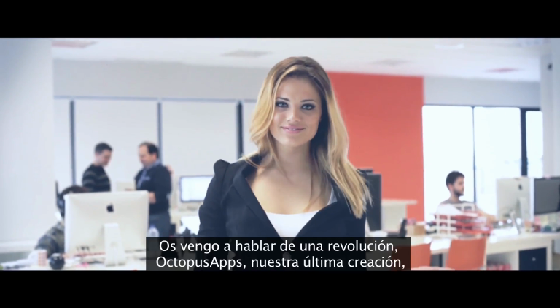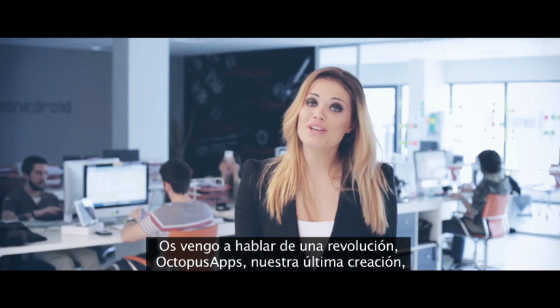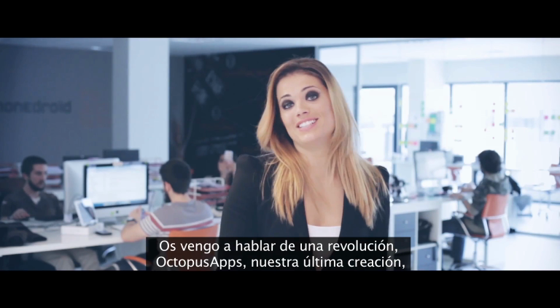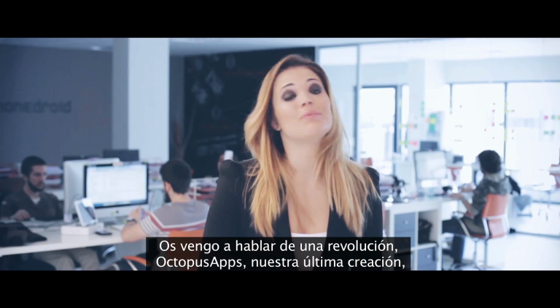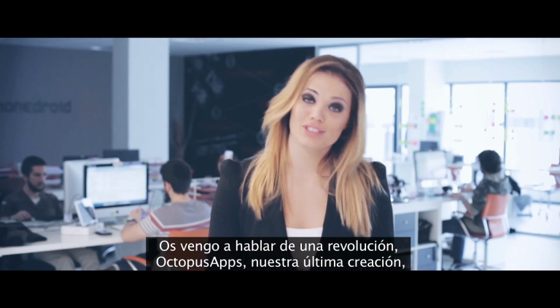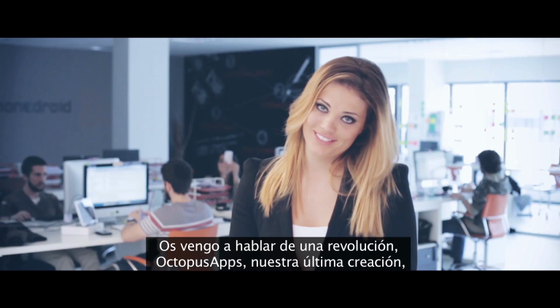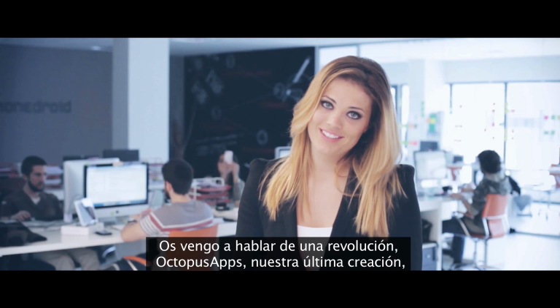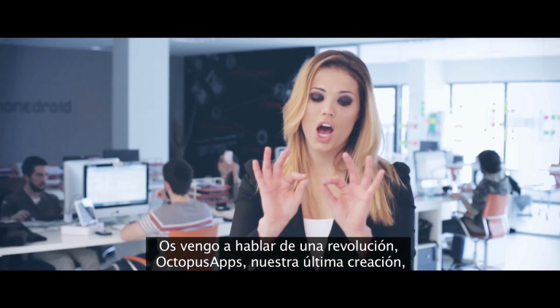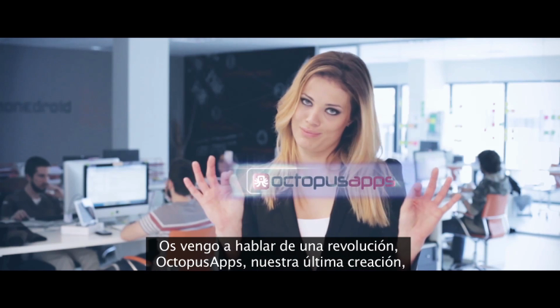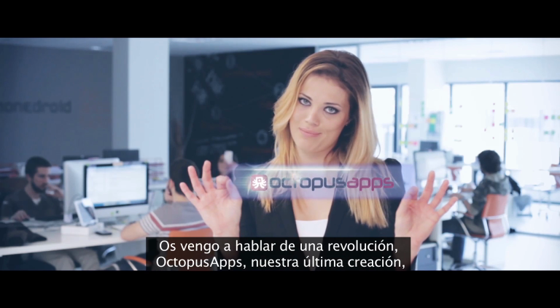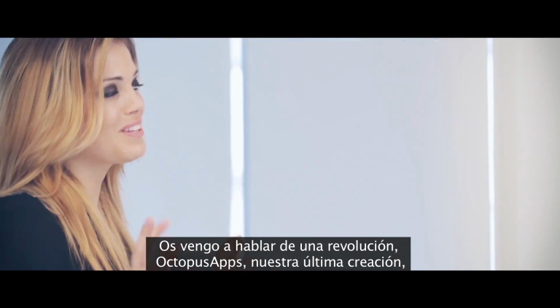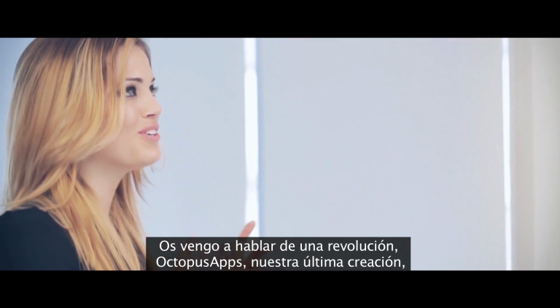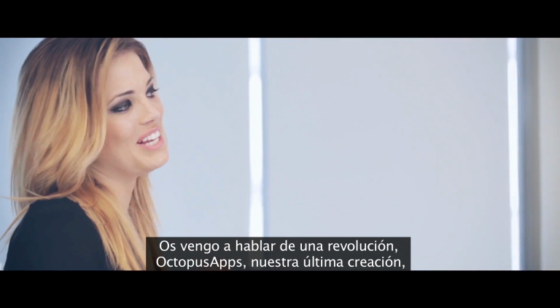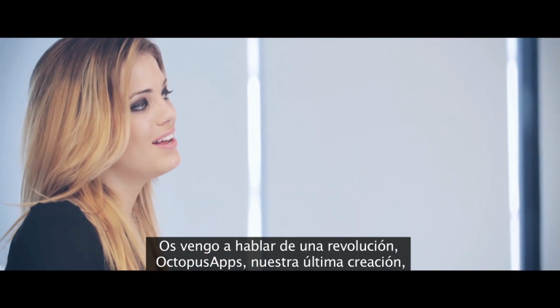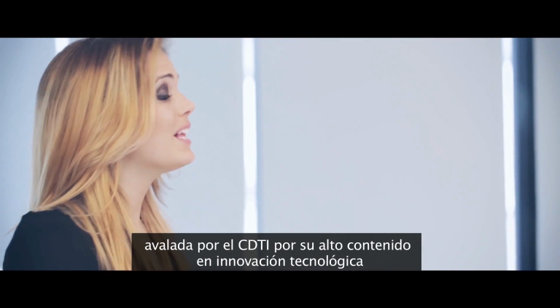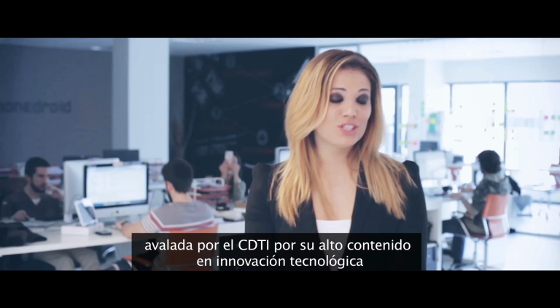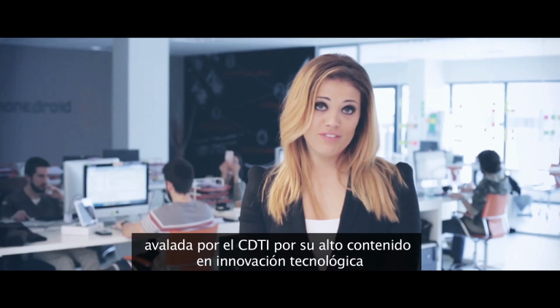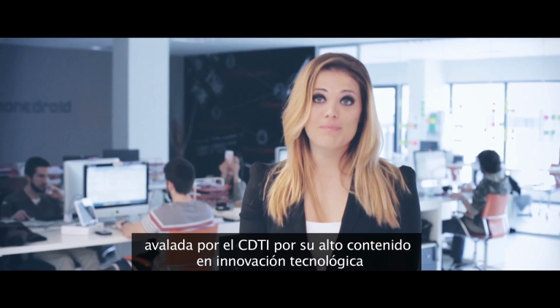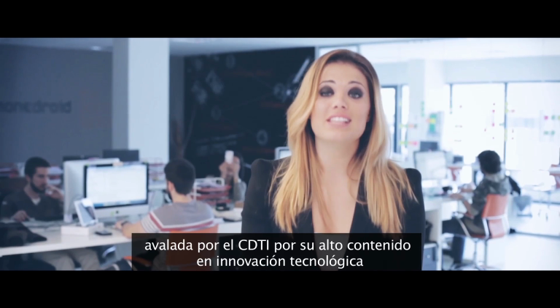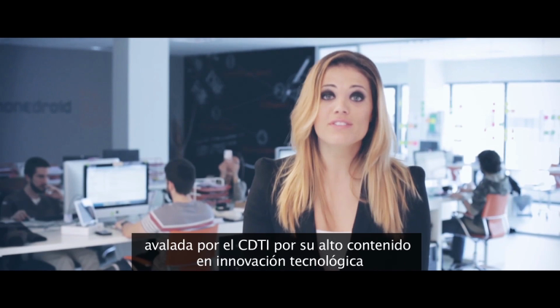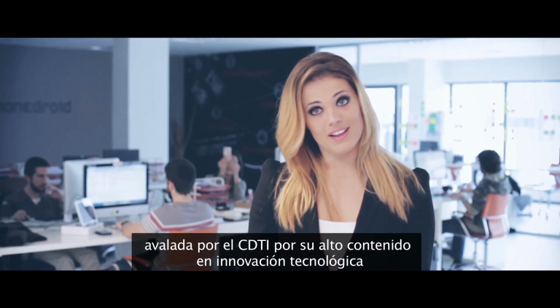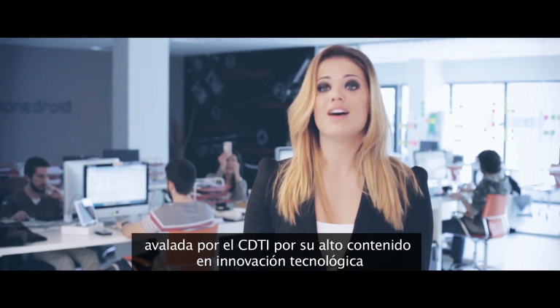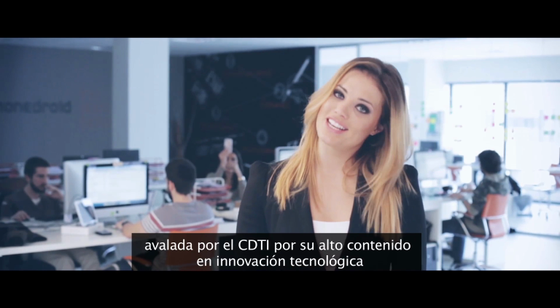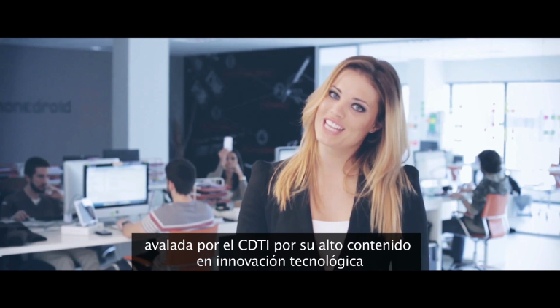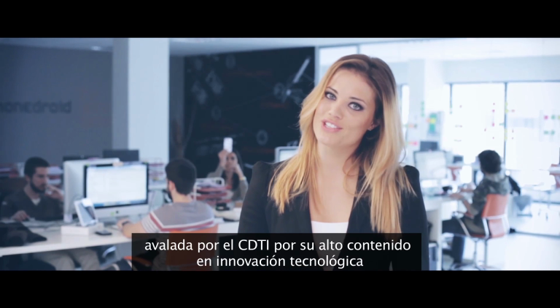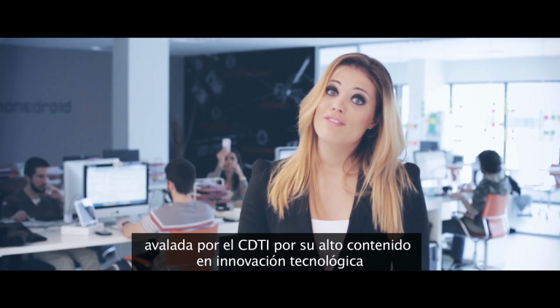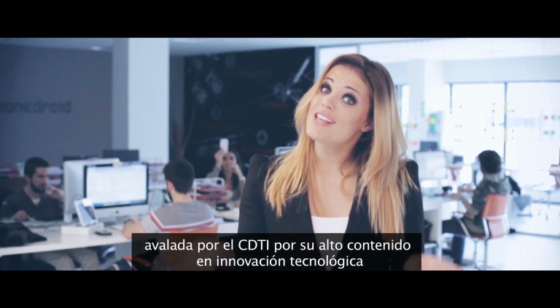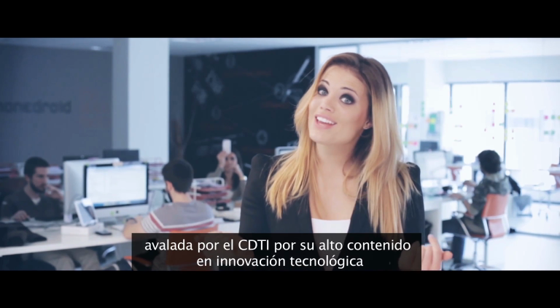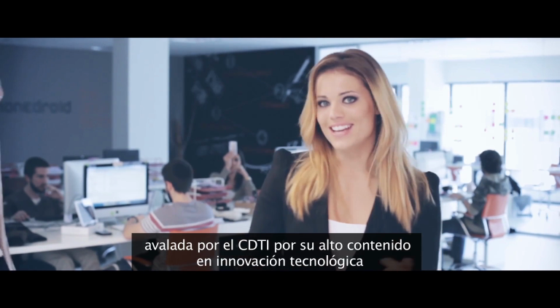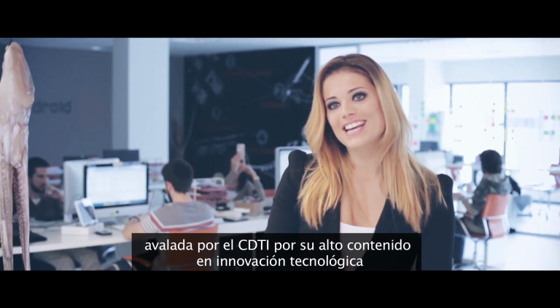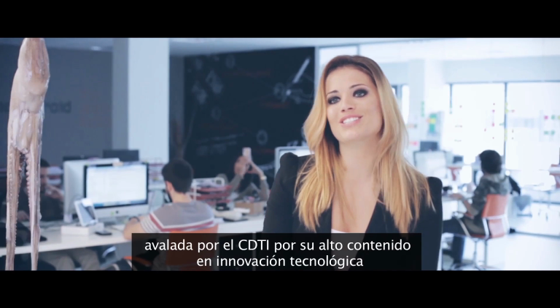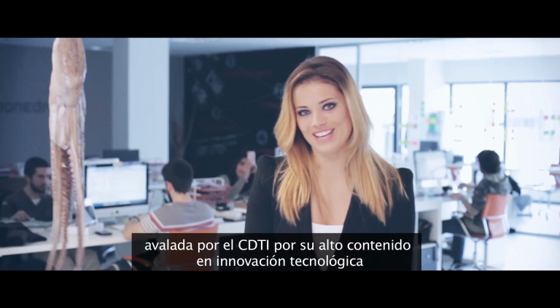I'm here today to talk to you about a revolution: Octopus App. It's our latest creation. It has been certified by the Center for the Development of Industrial Technology for its high content and technological innovation.